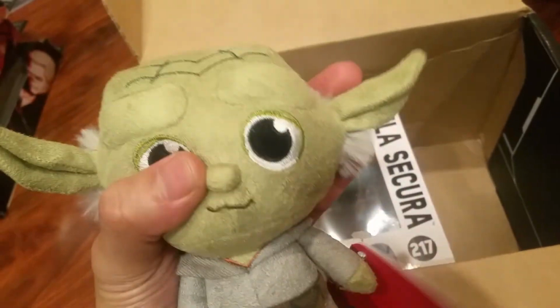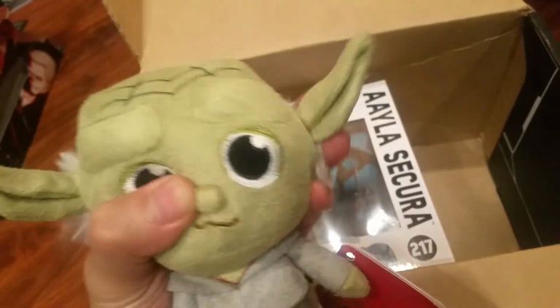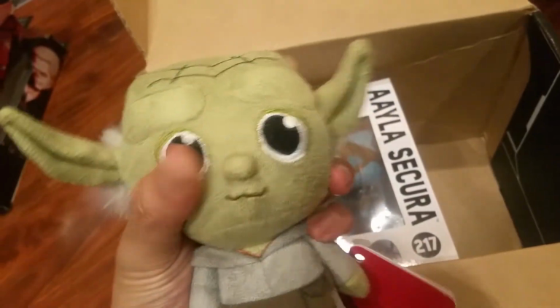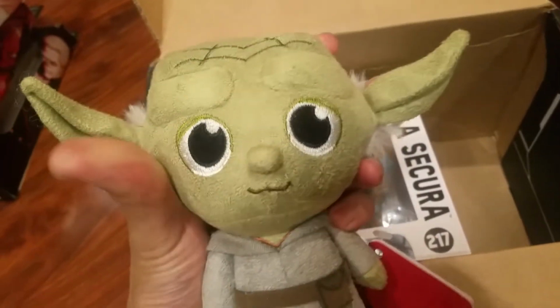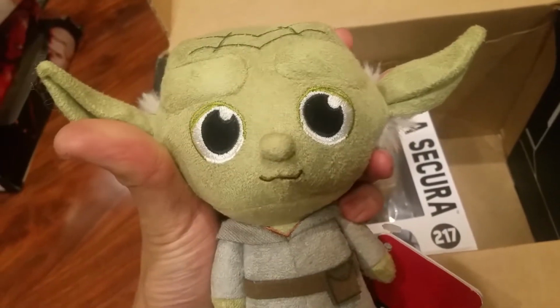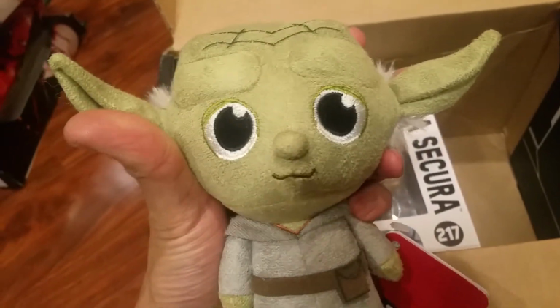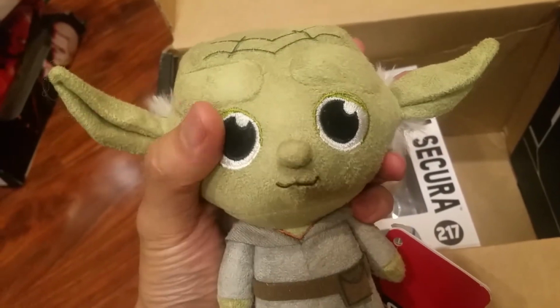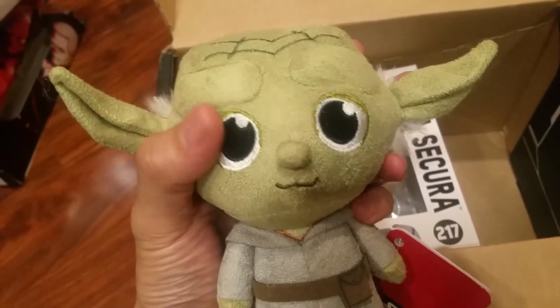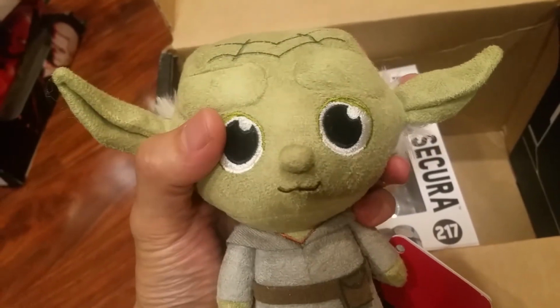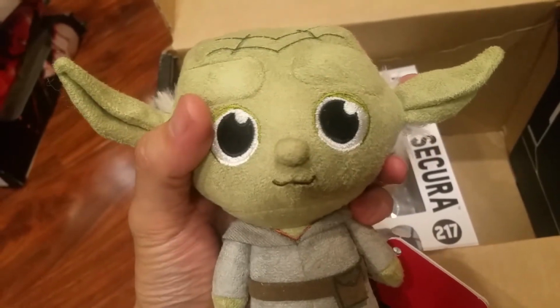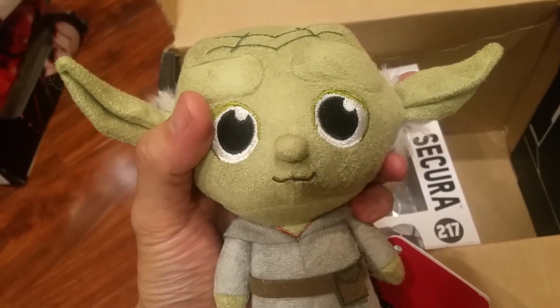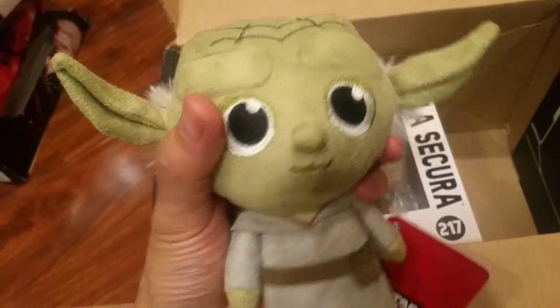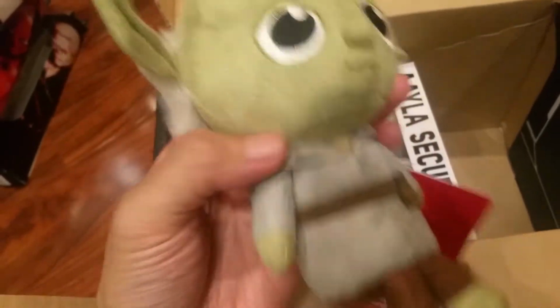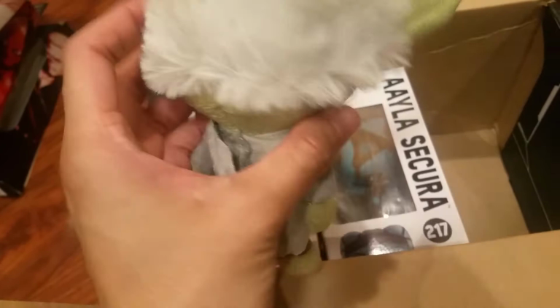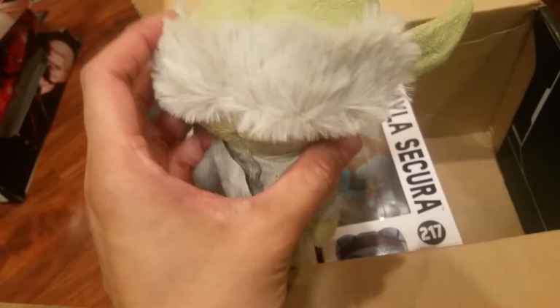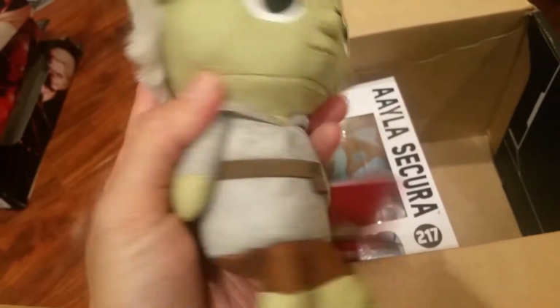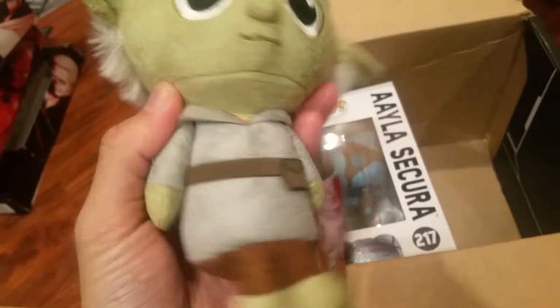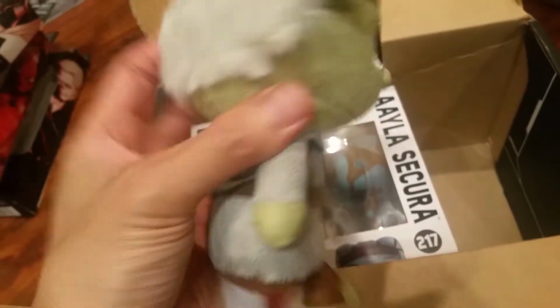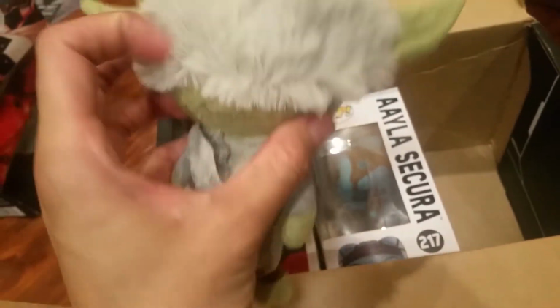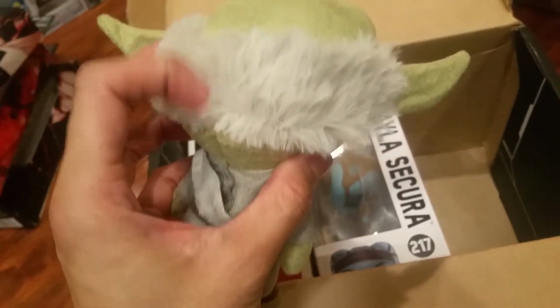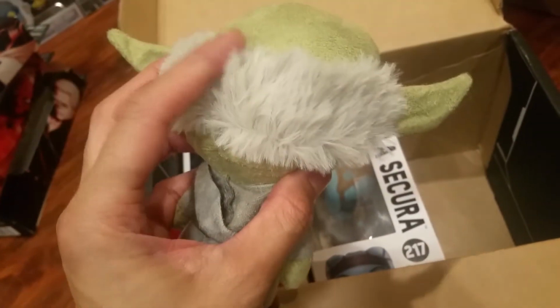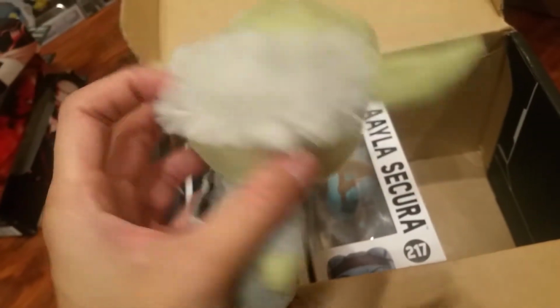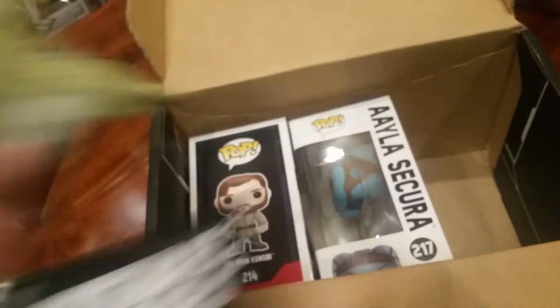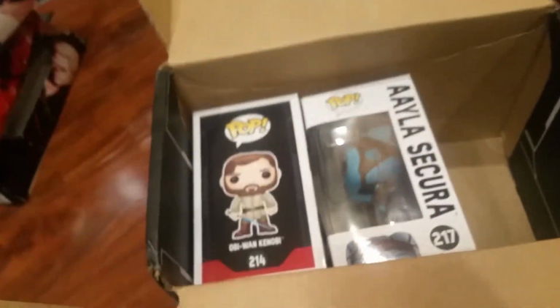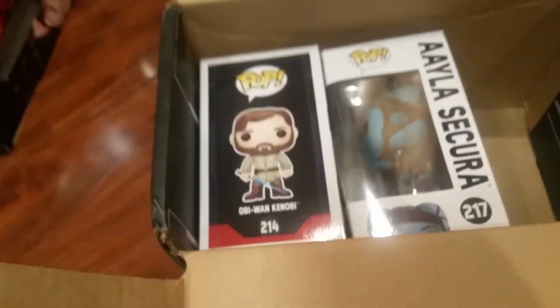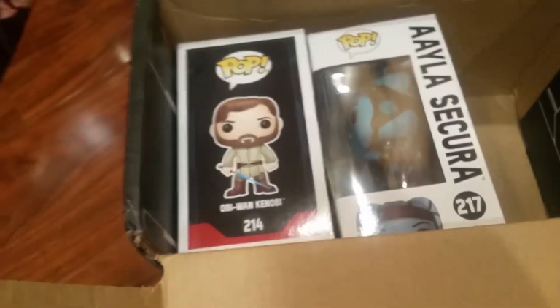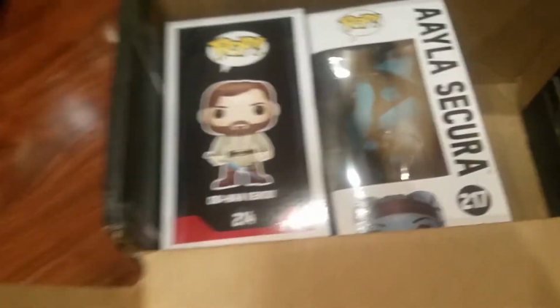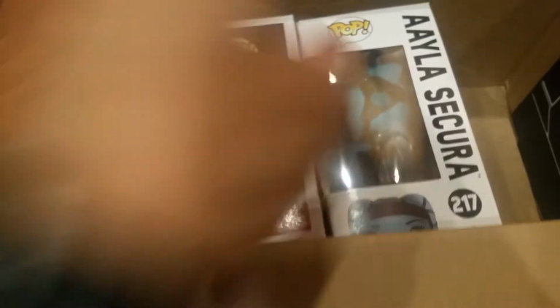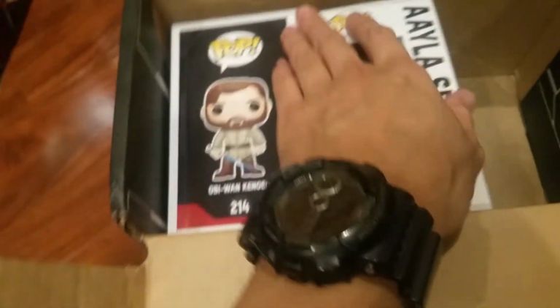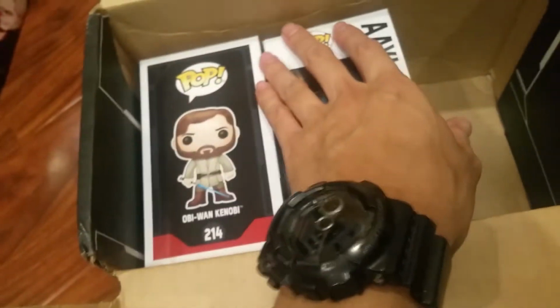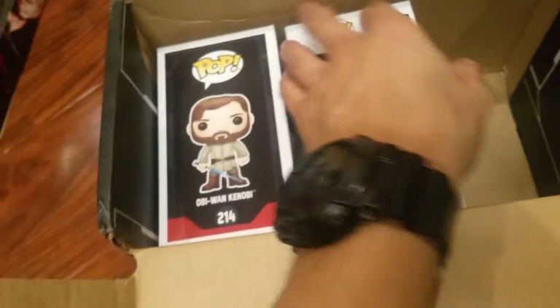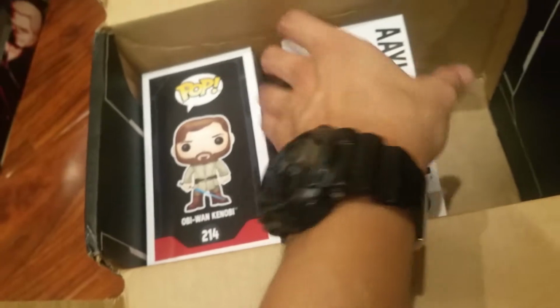It looks like one of those mystery minis with the big eyes. Nice design. And here are the two pops.